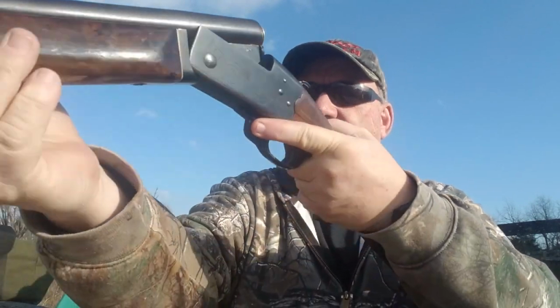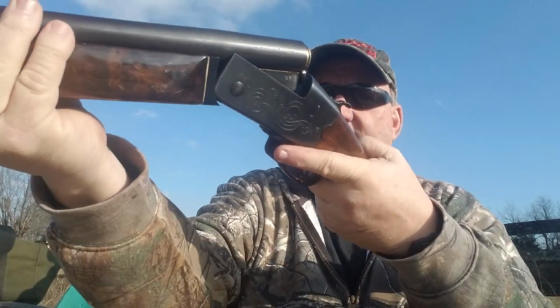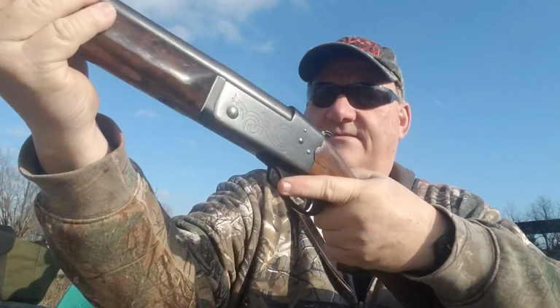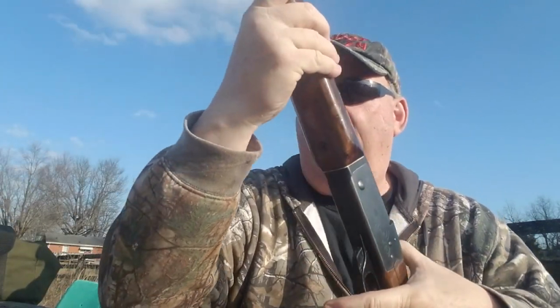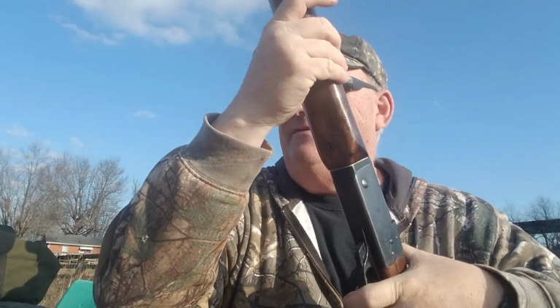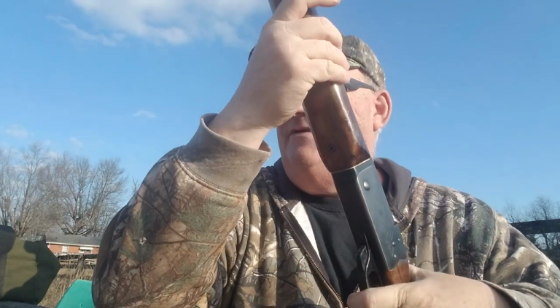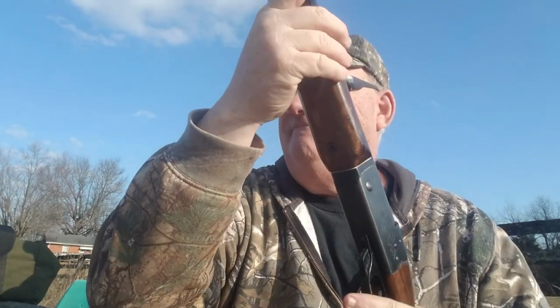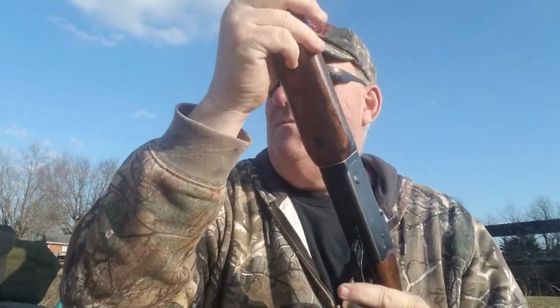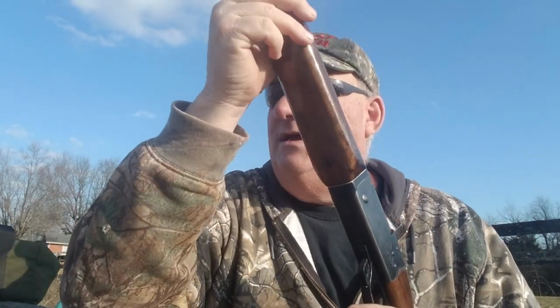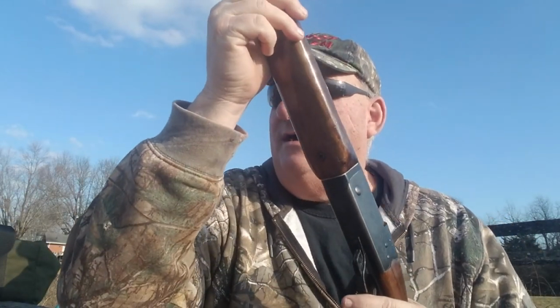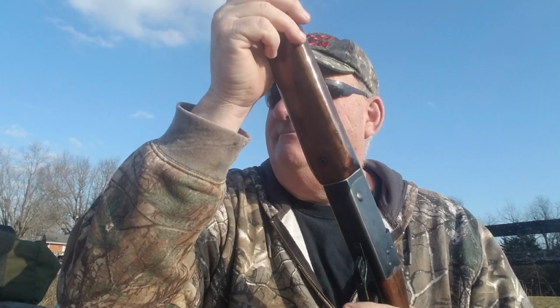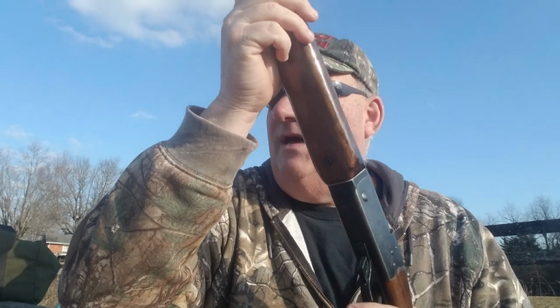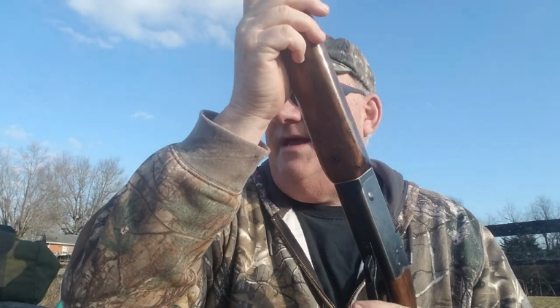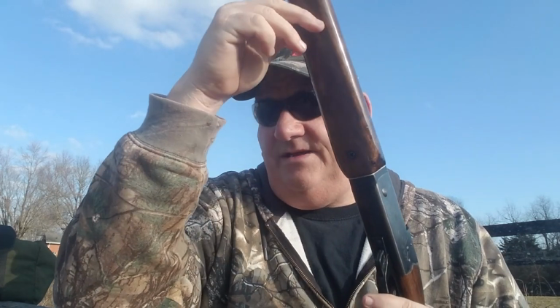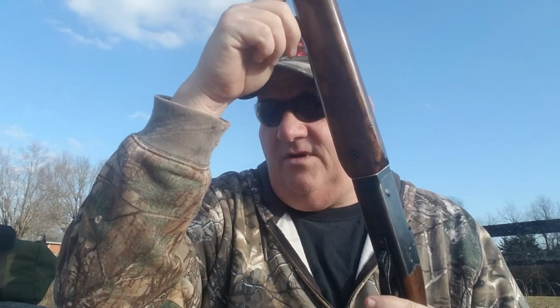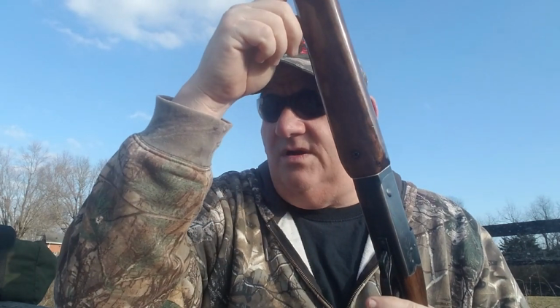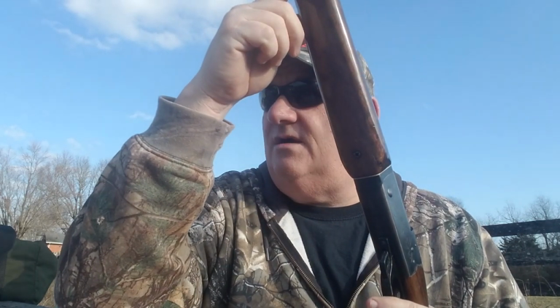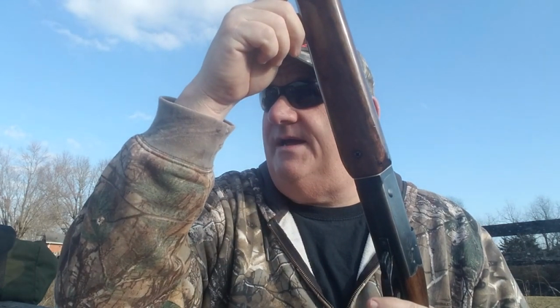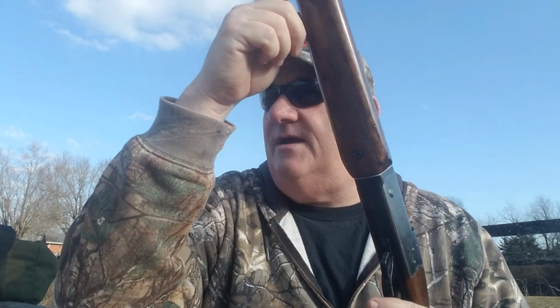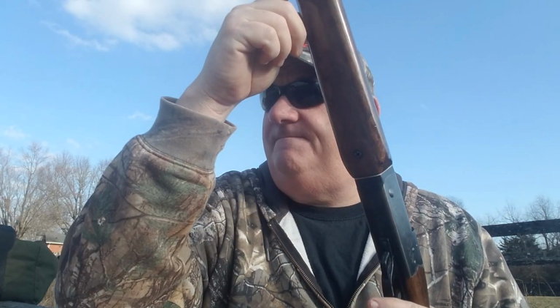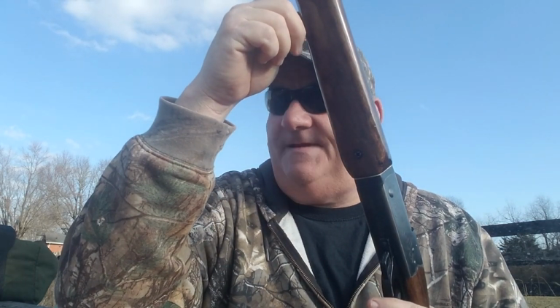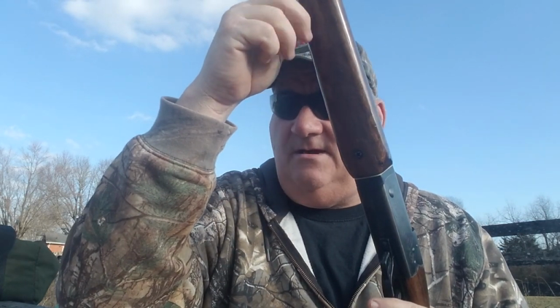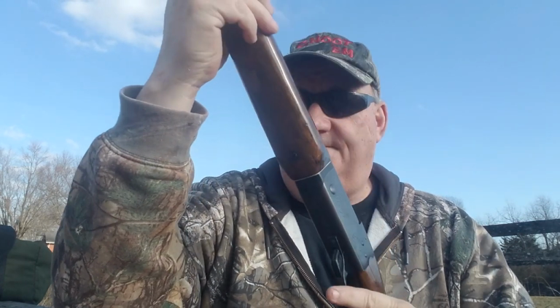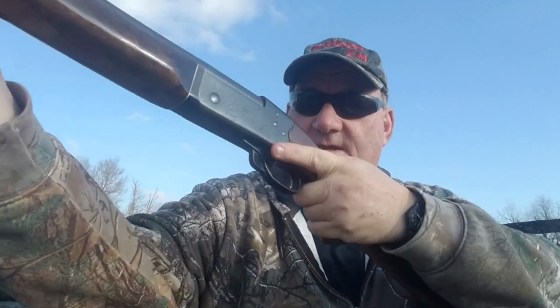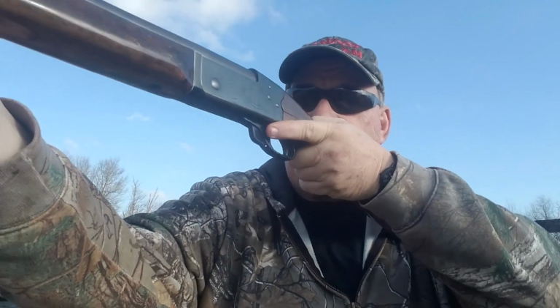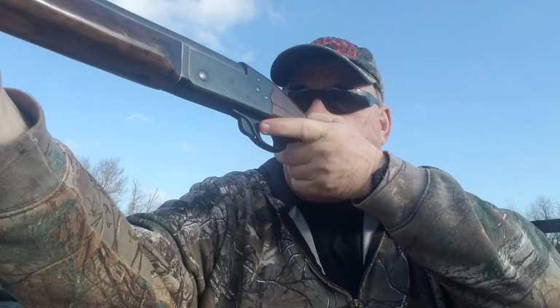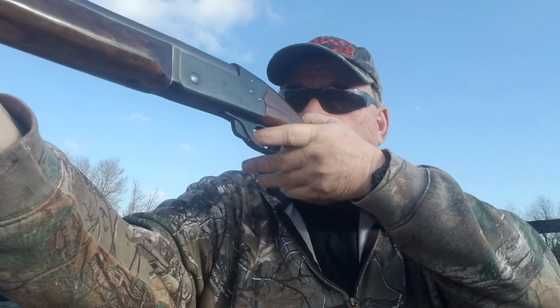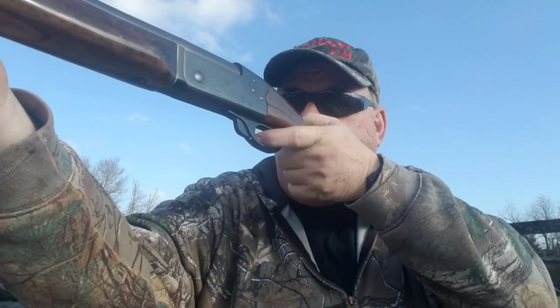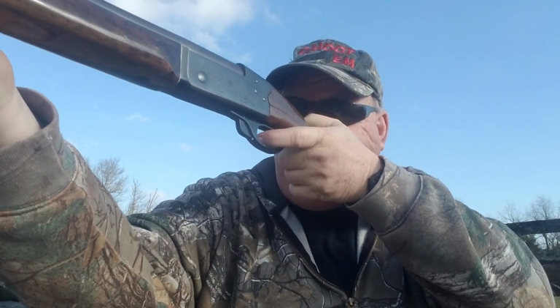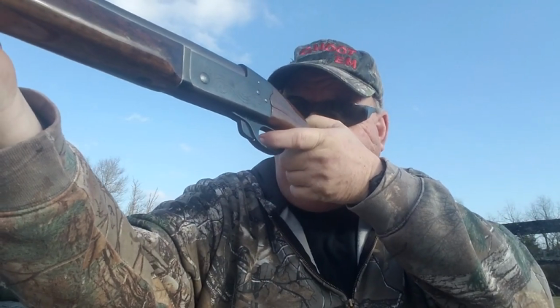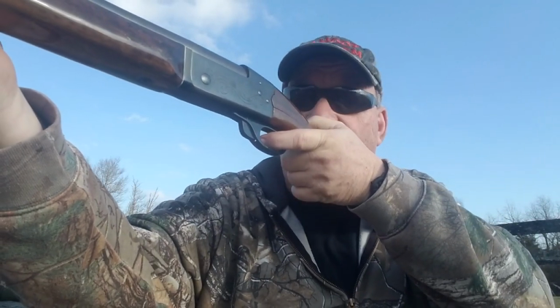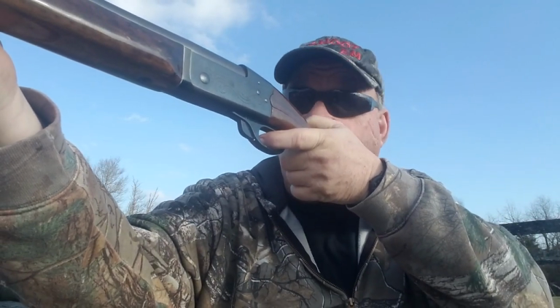Alright, let's give her a try and see if she'll shoot. I have an 8 inch dirty bird target down there at 15 yards. Let's see what it shoots like — if it shoots at all. I've never shot this gun.